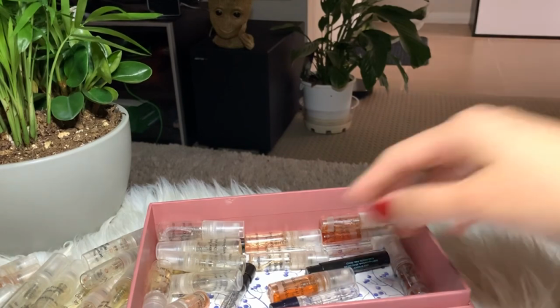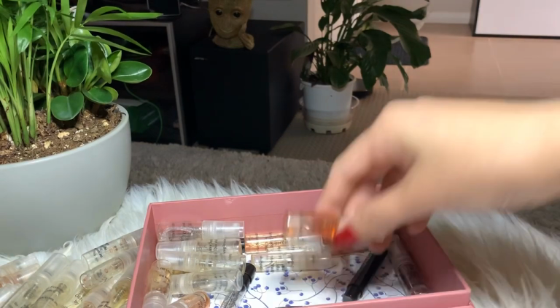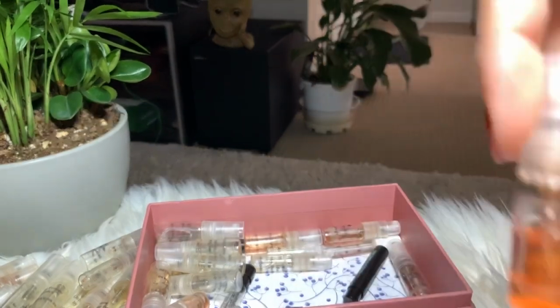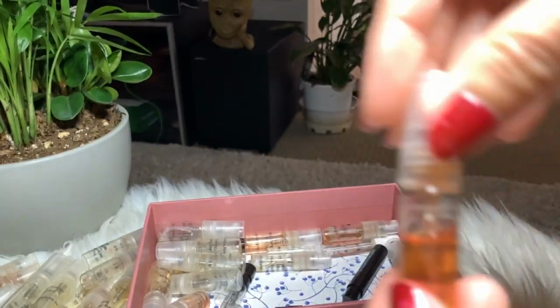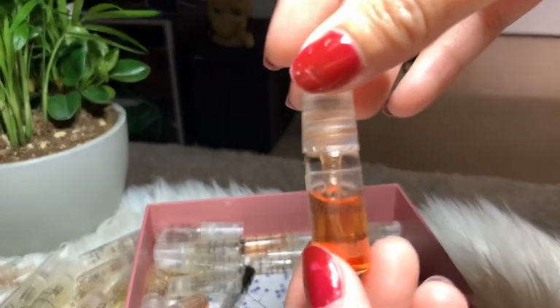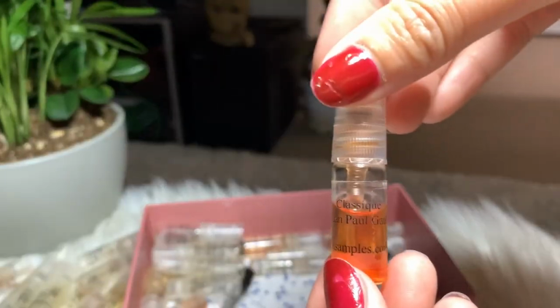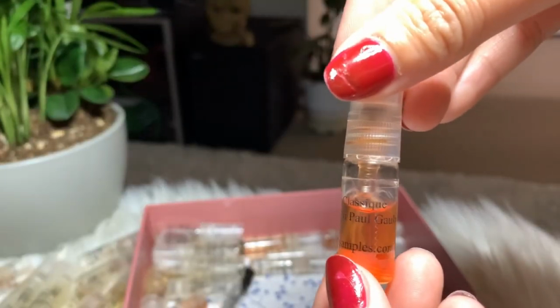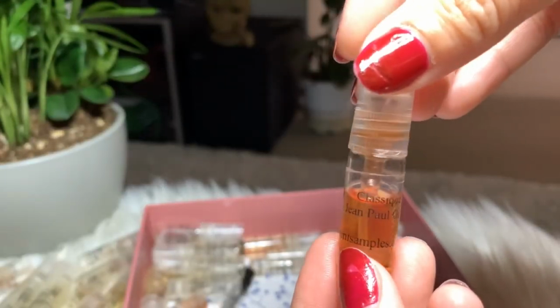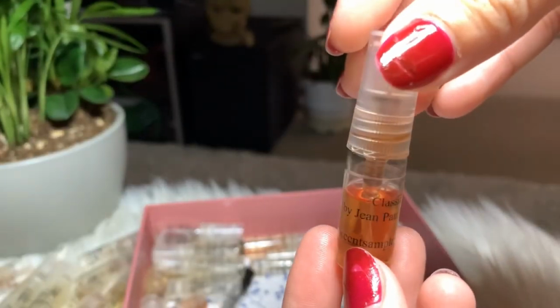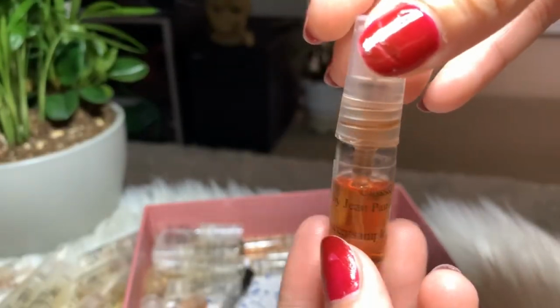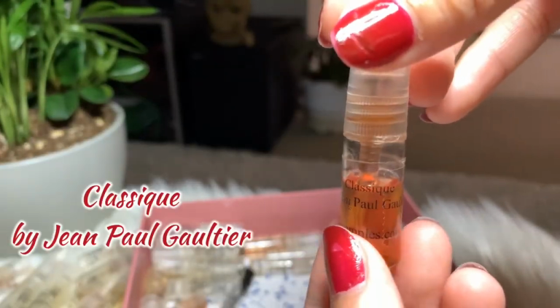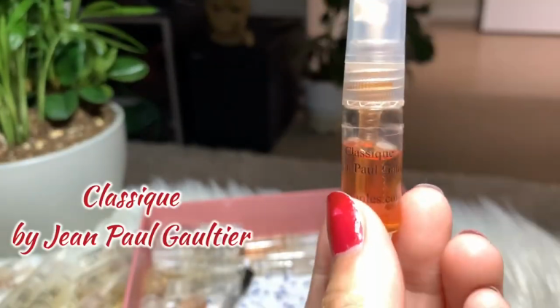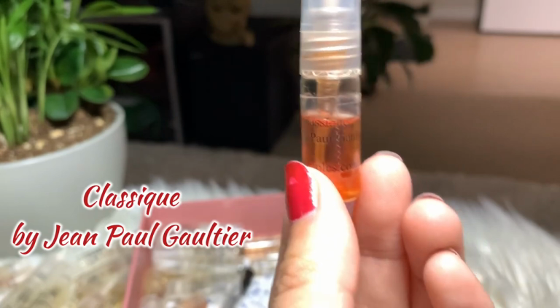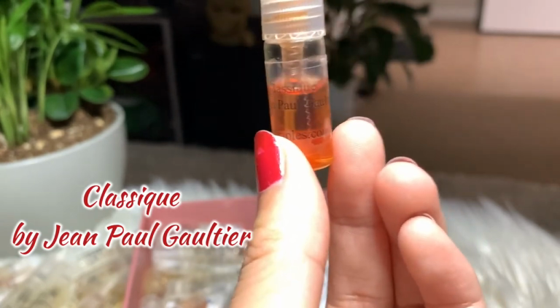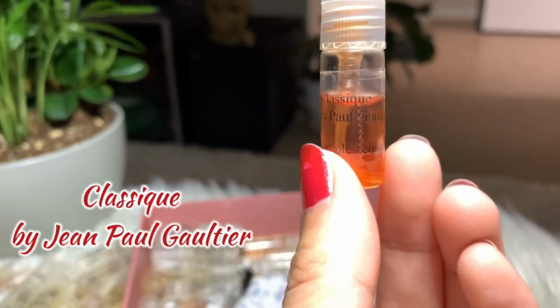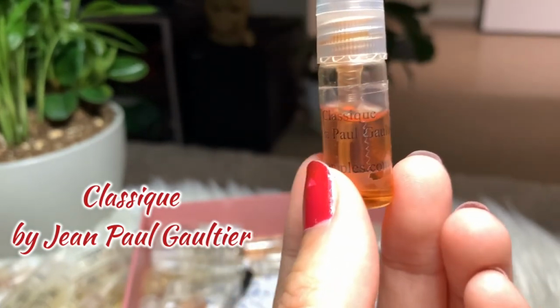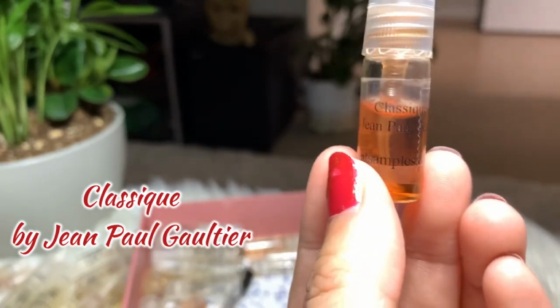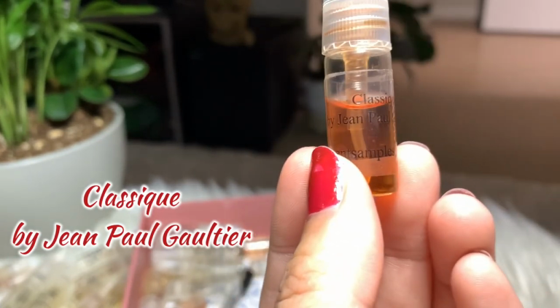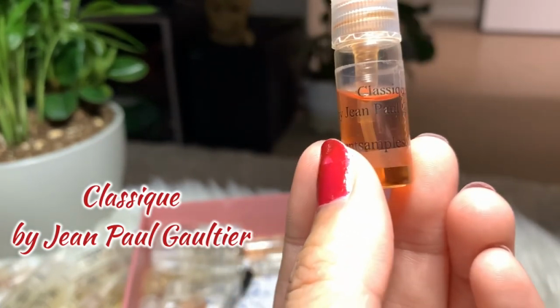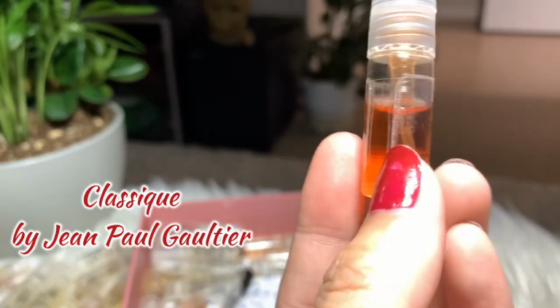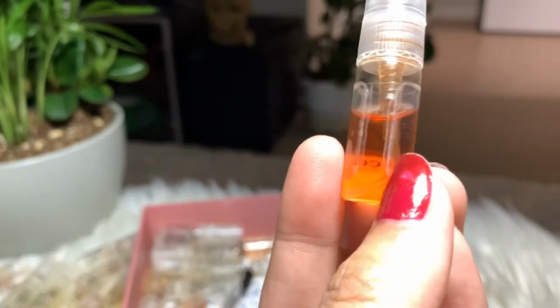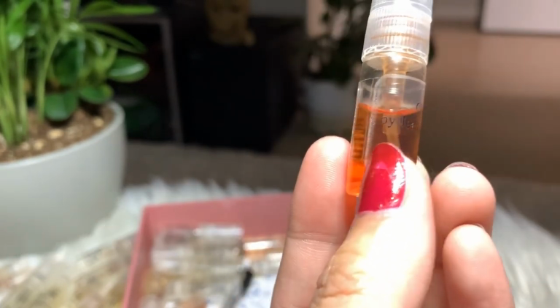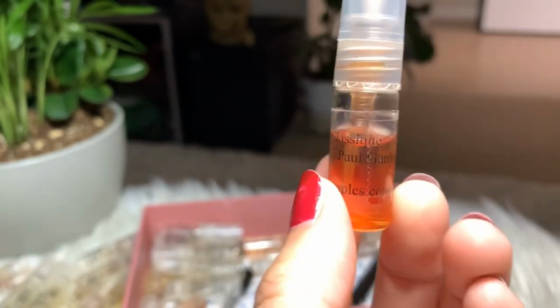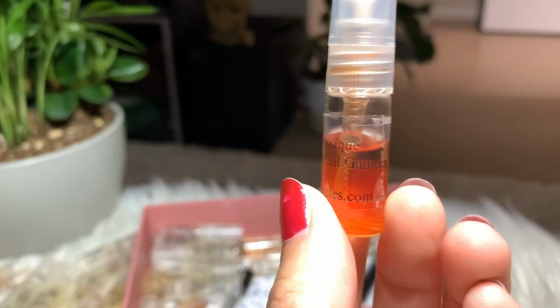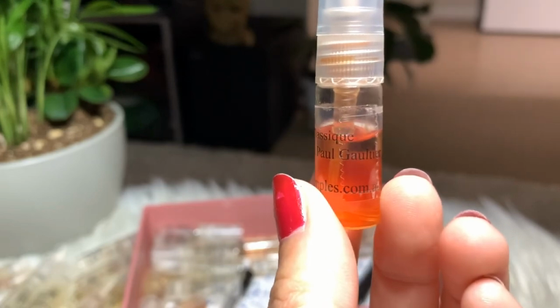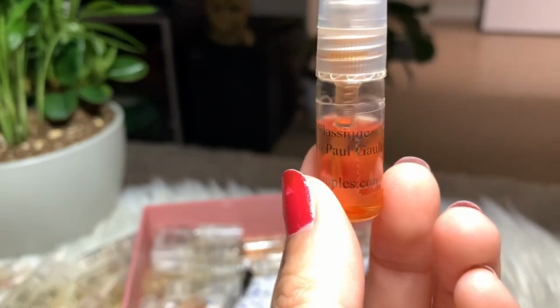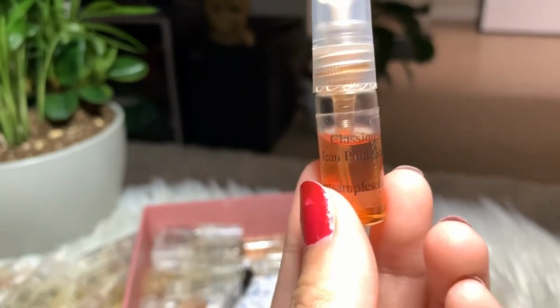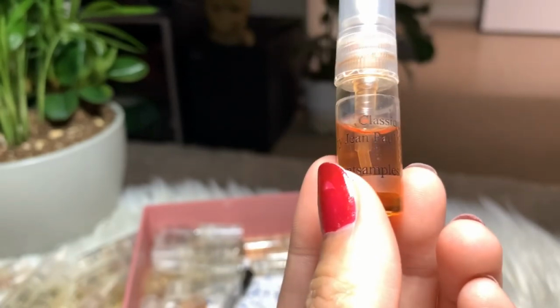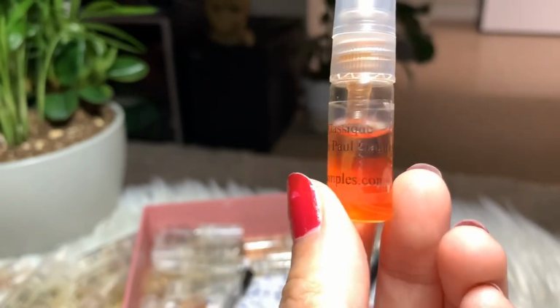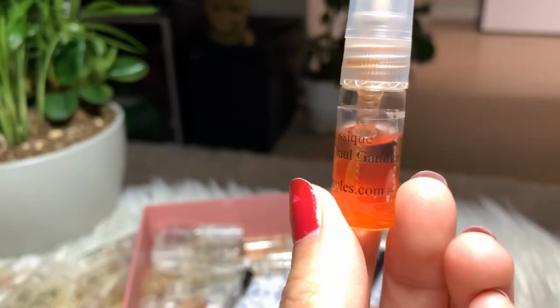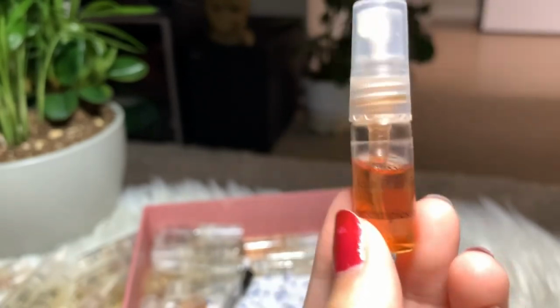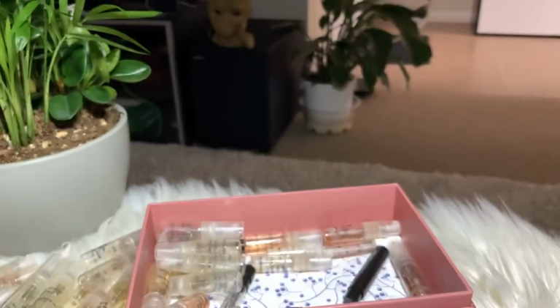Next I have Classique by Jean Paul Gaultier. I don't like the smell that much, but I'm still gonna keep it and finish the sample.